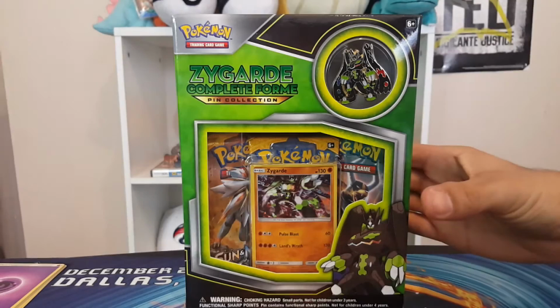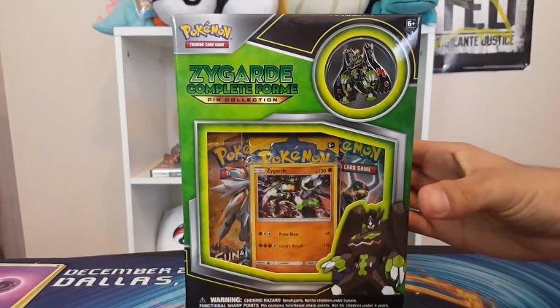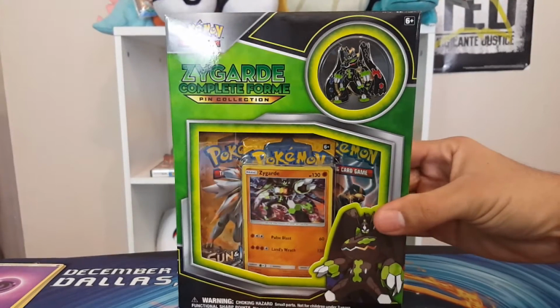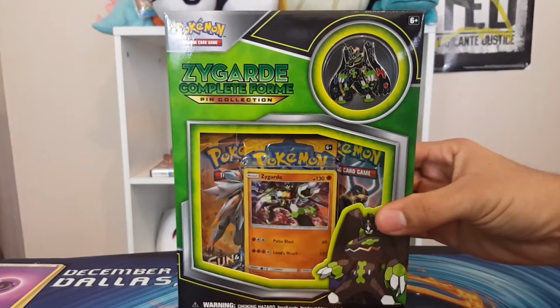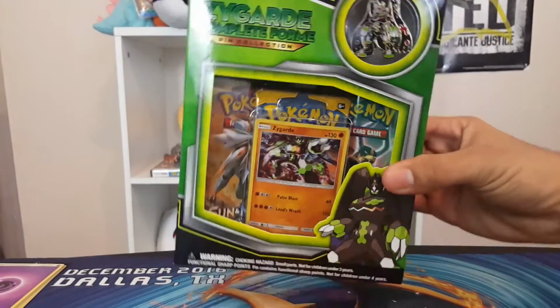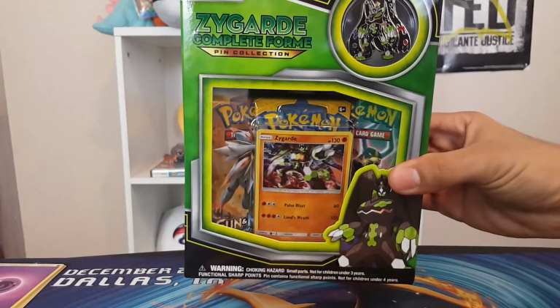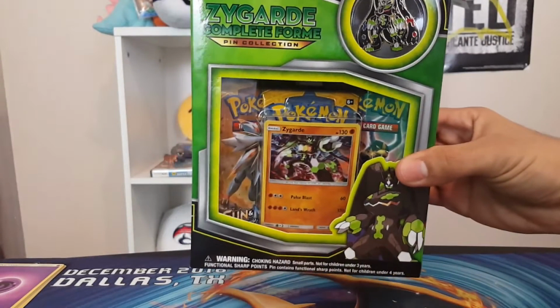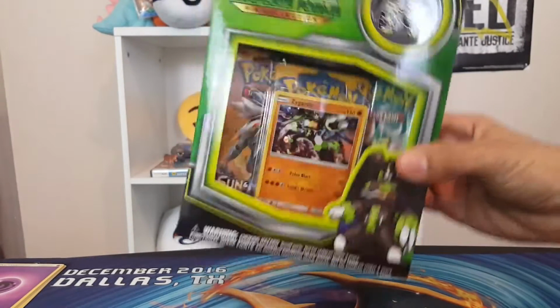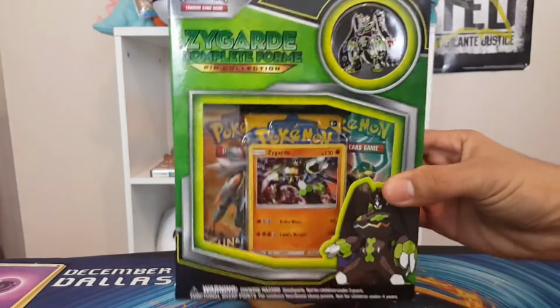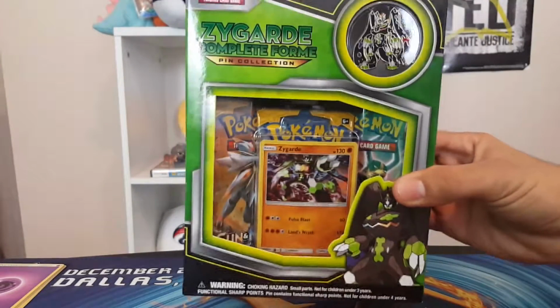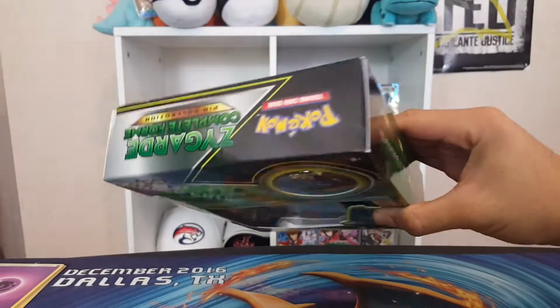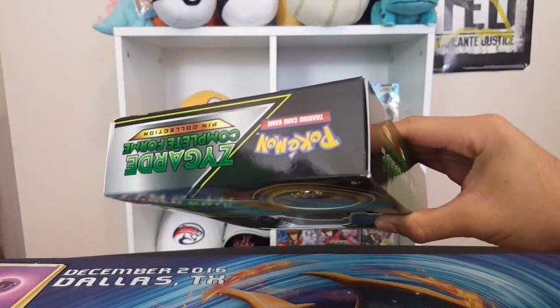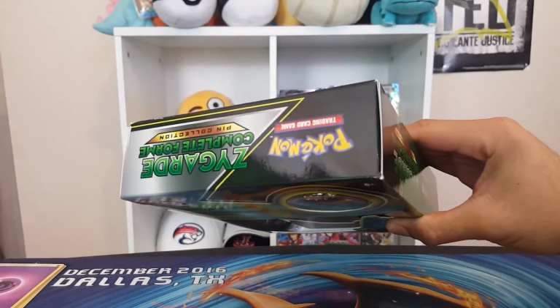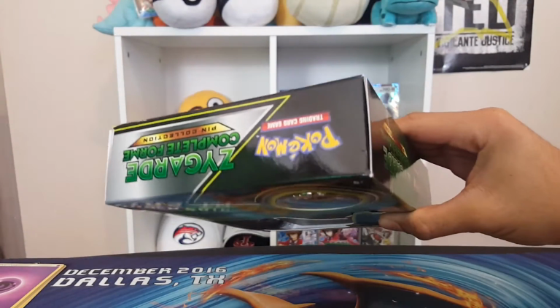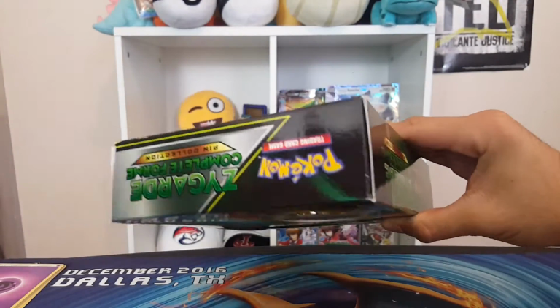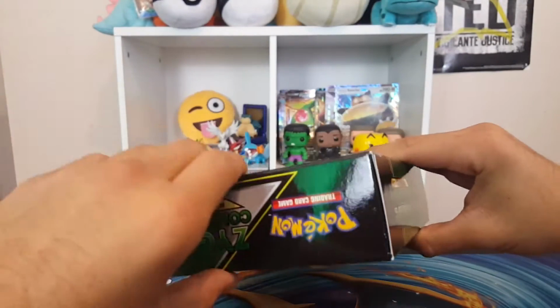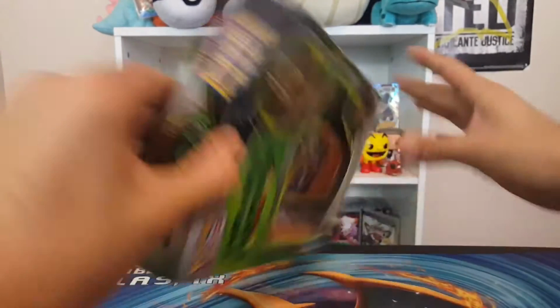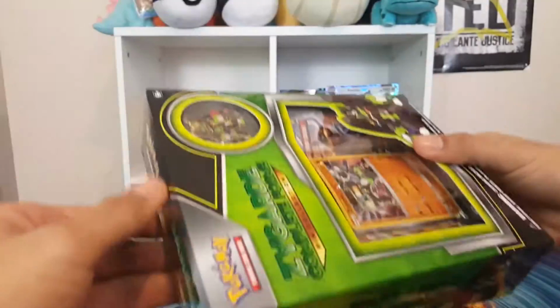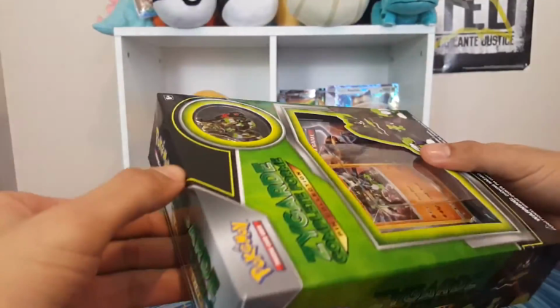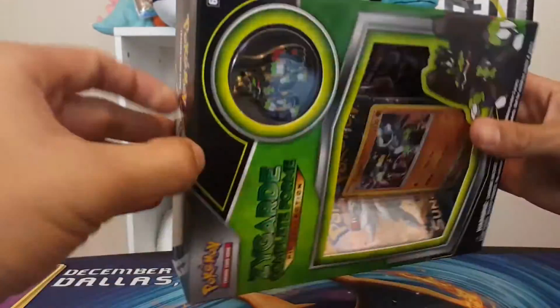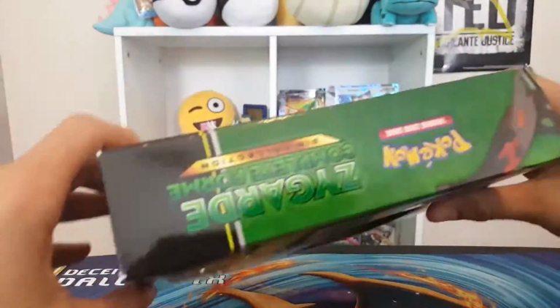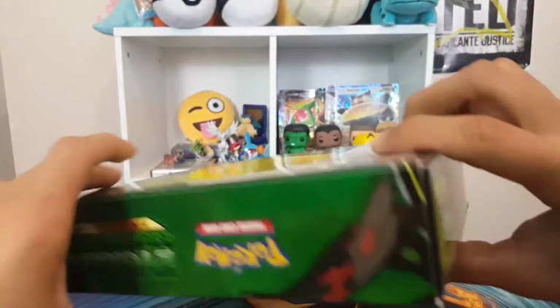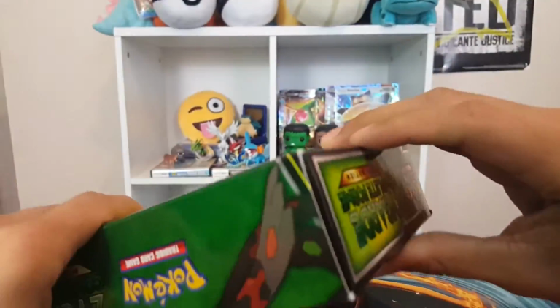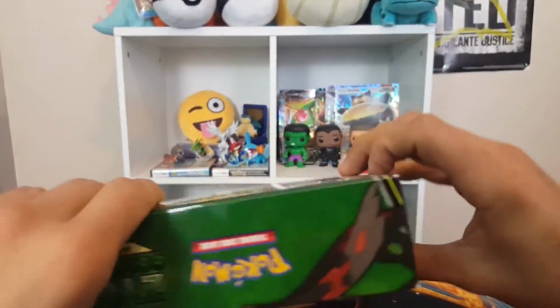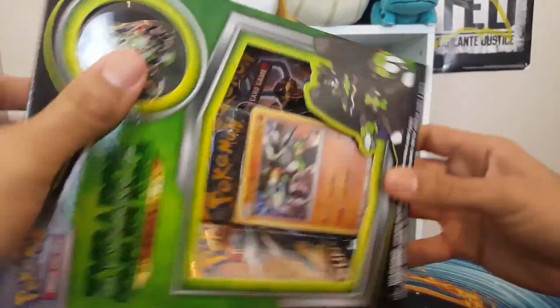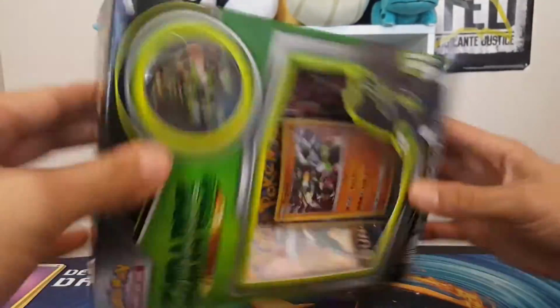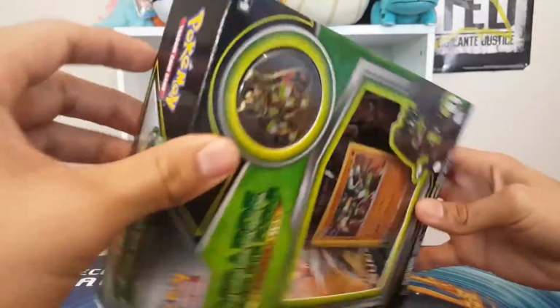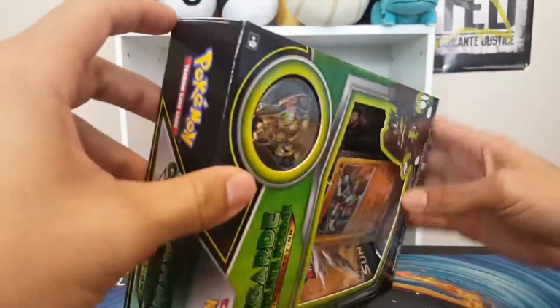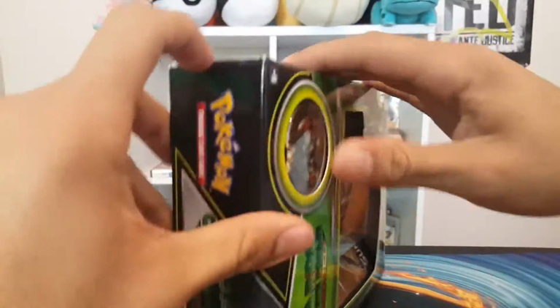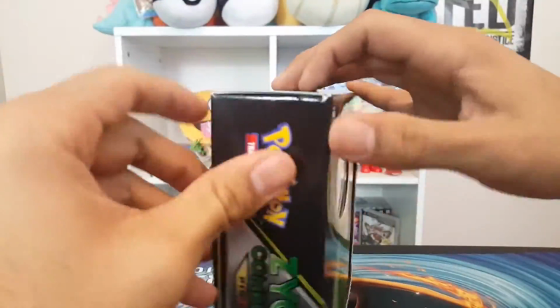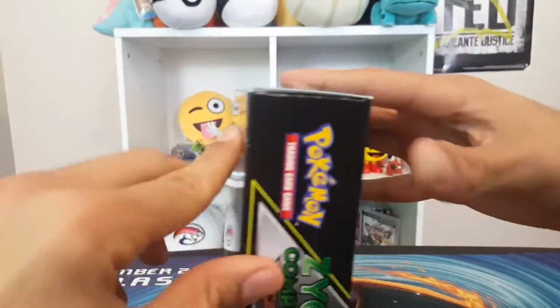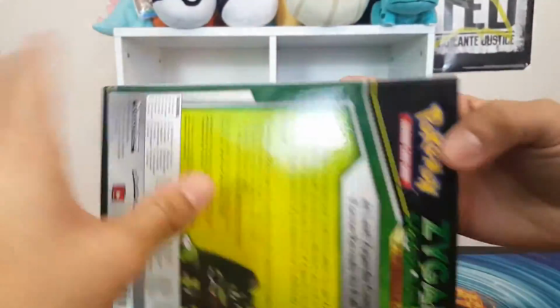Zygarde is actually a cool Pokemon released in Generation 6. It's a Dragon Ground type that is 4x weak to Ice and also weak to Fairy. Also weak to Dragon as well, which people often forget.